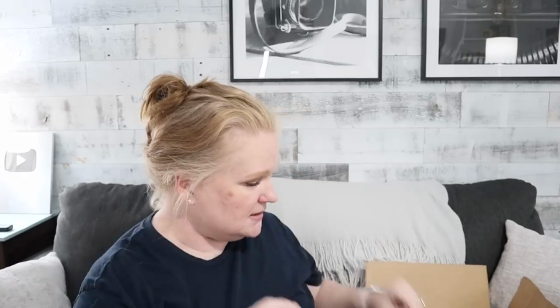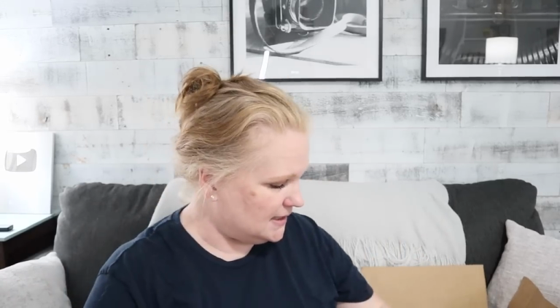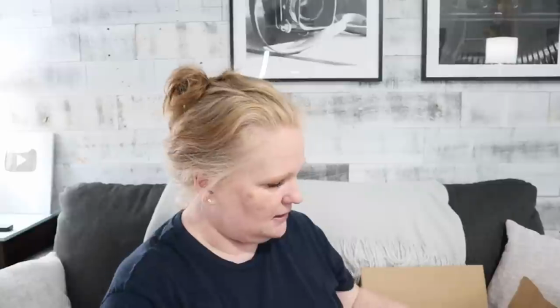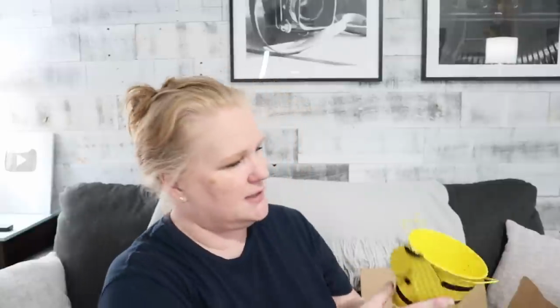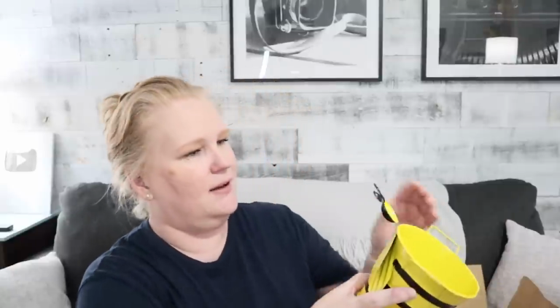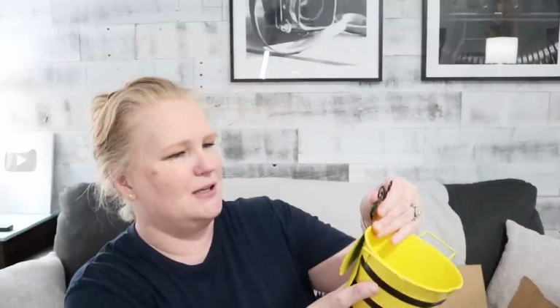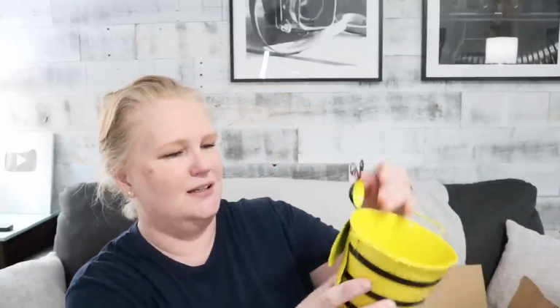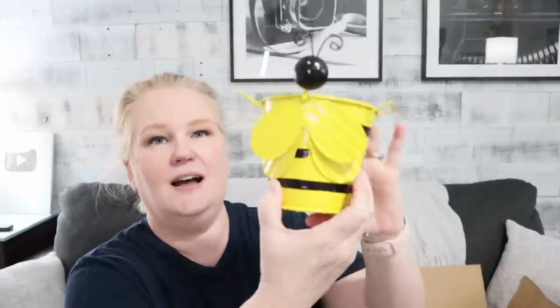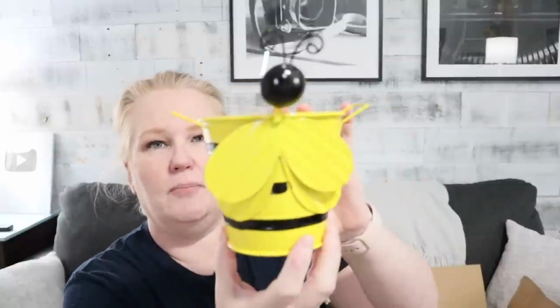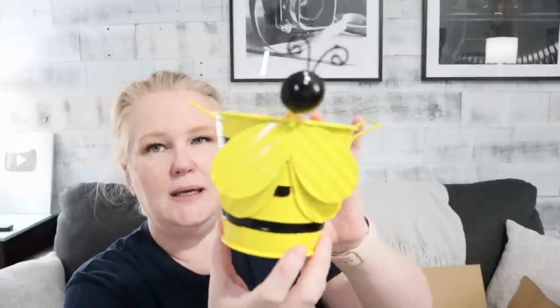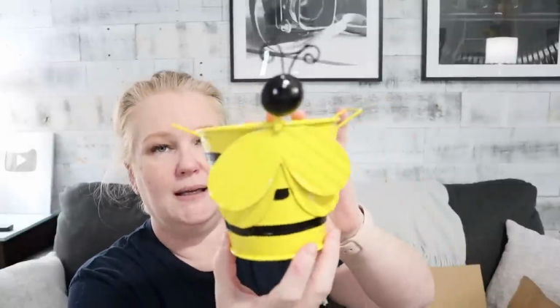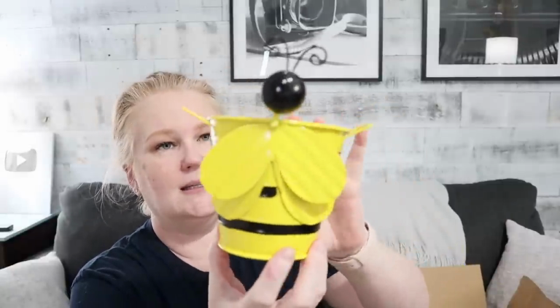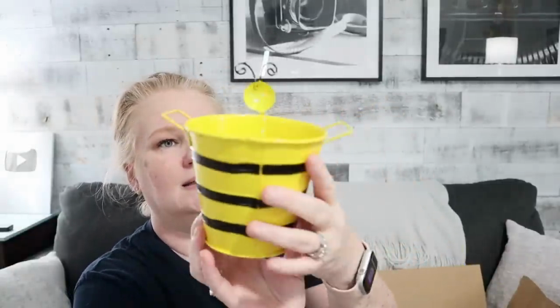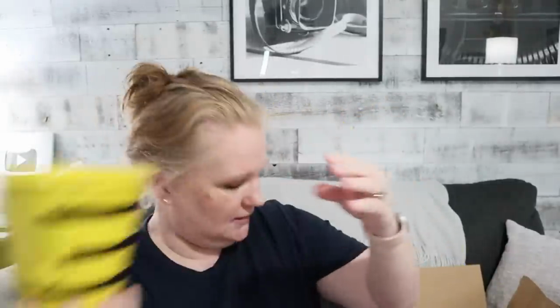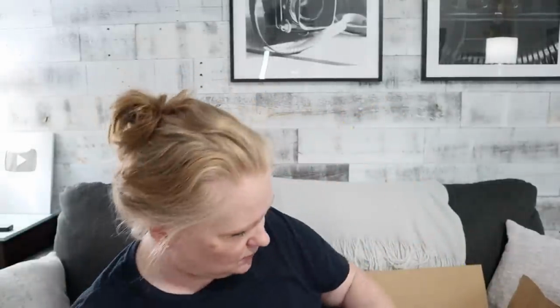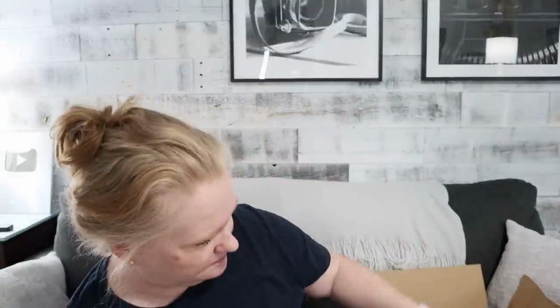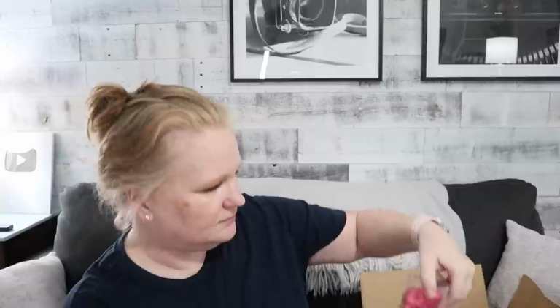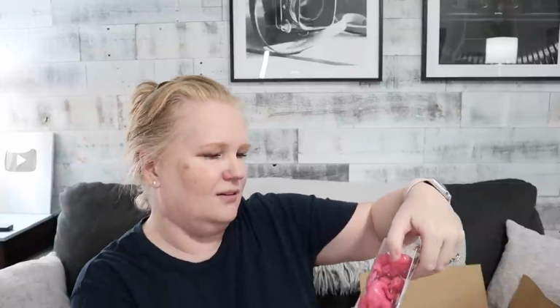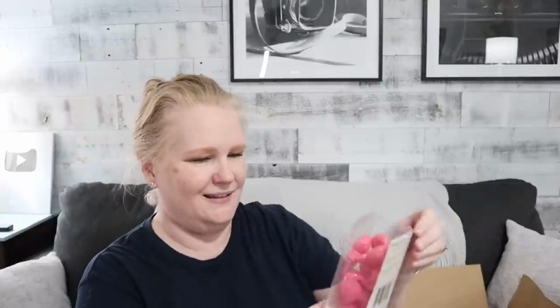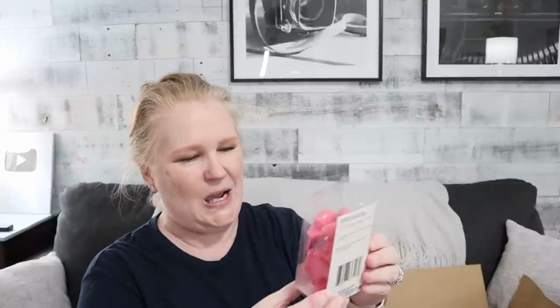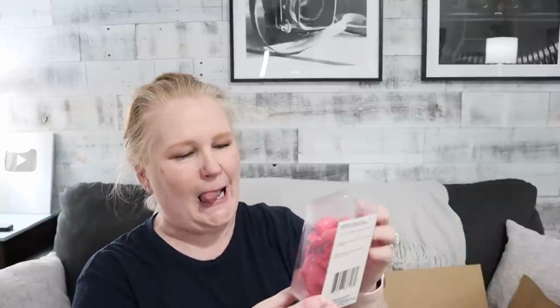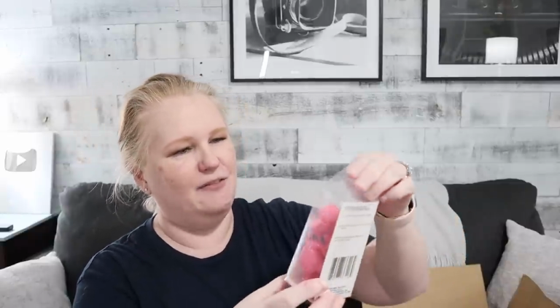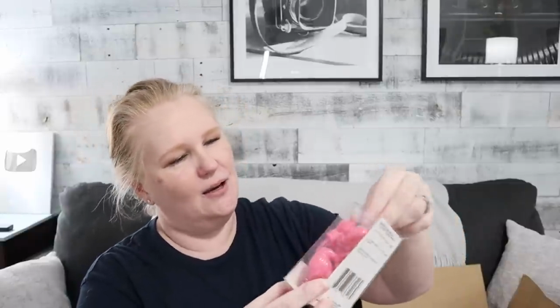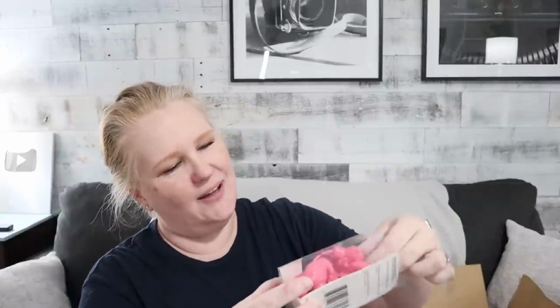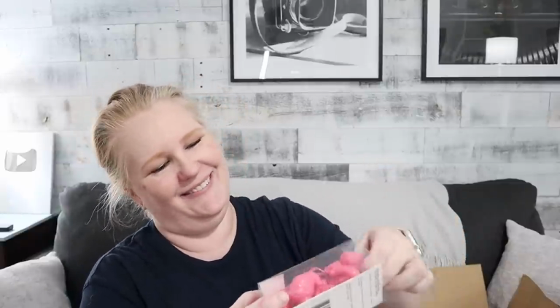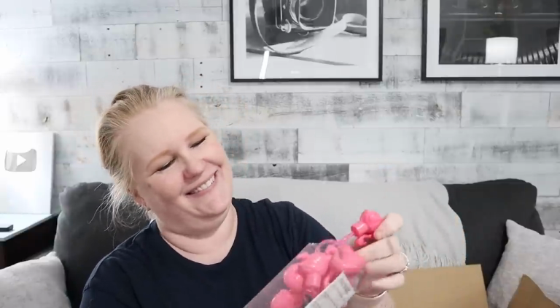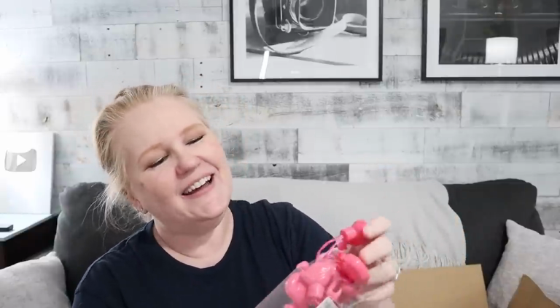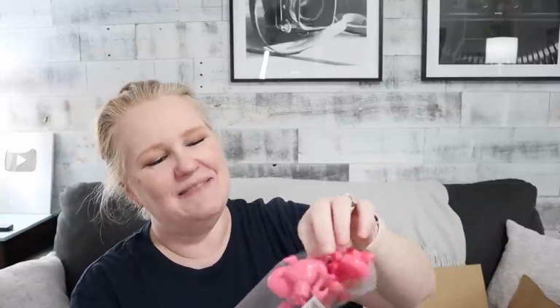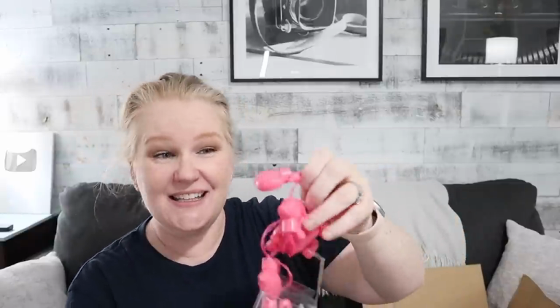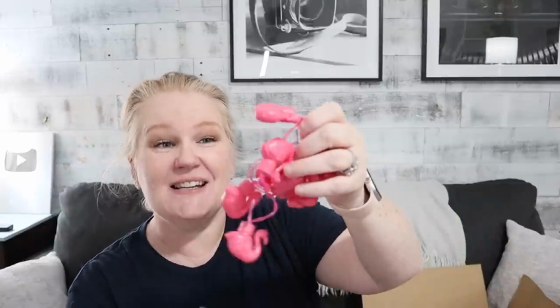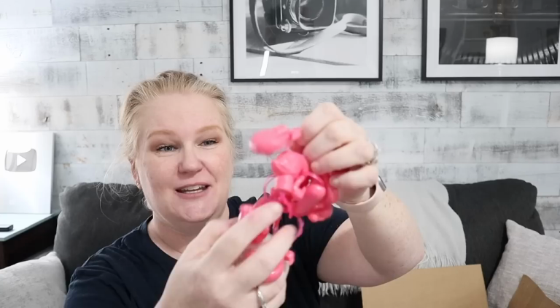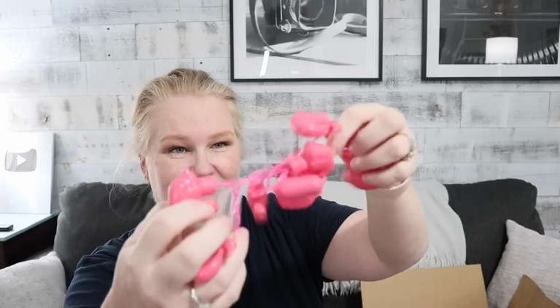Let's see what he sent me. First thing up — a little bumblebee bucket. Very good. Then a flamingo light-up necklace. Interesting.